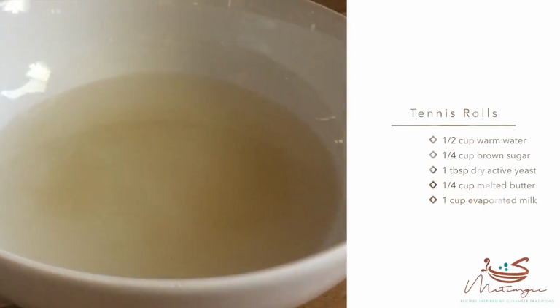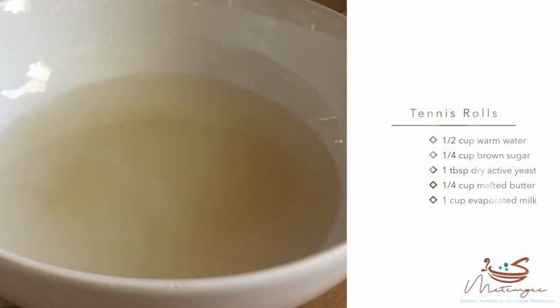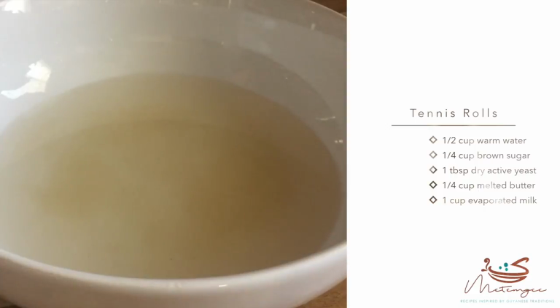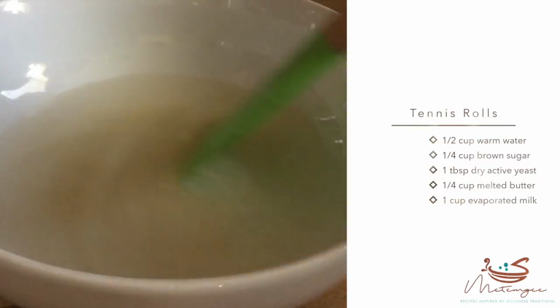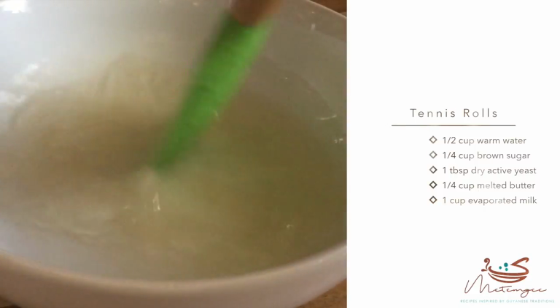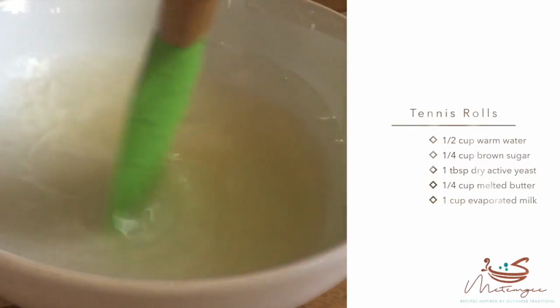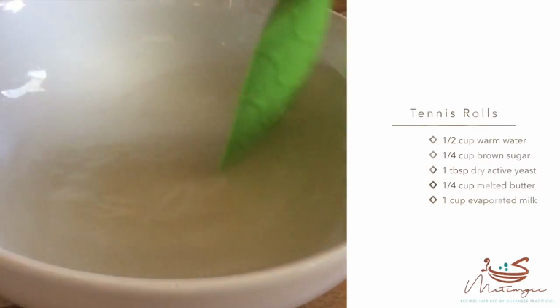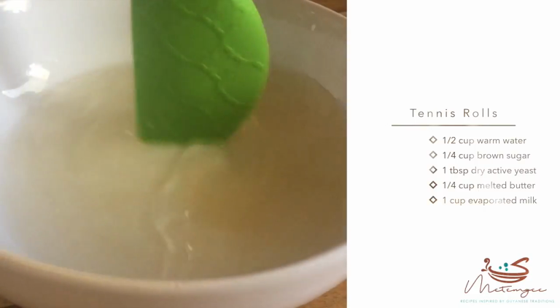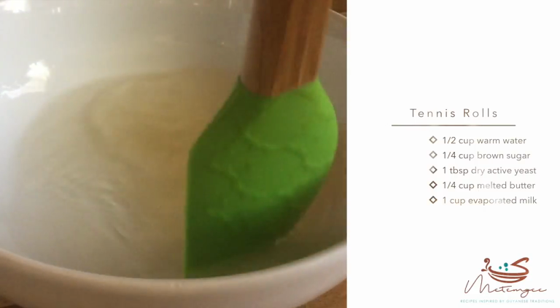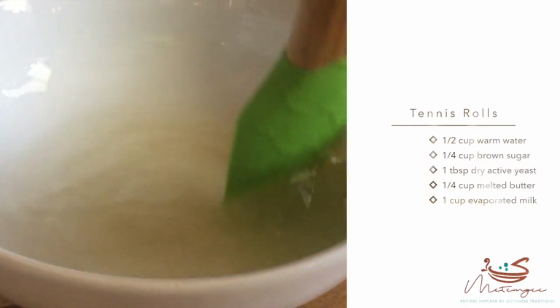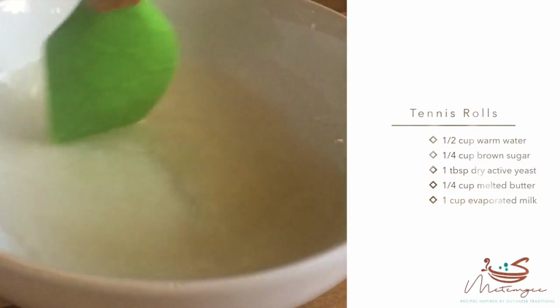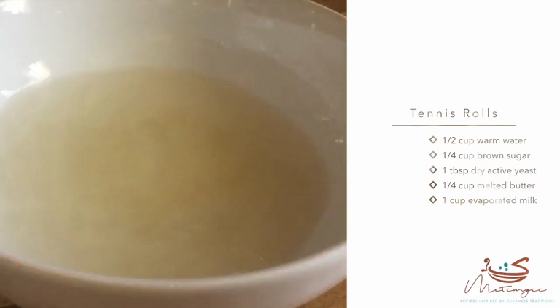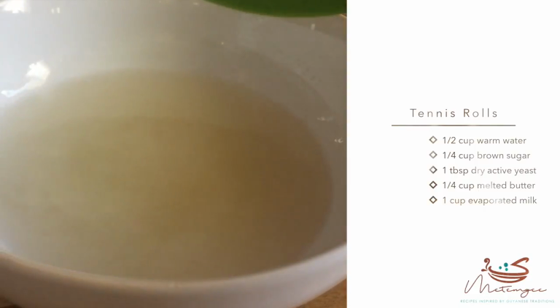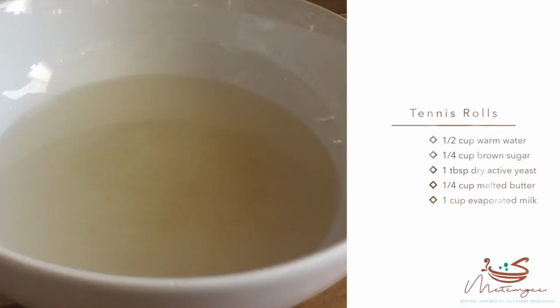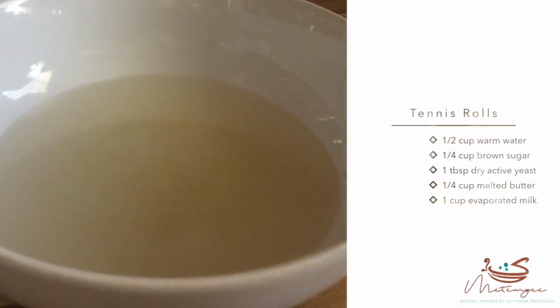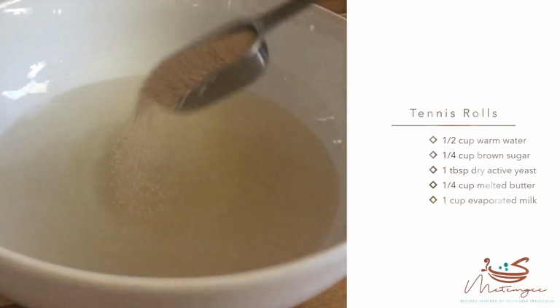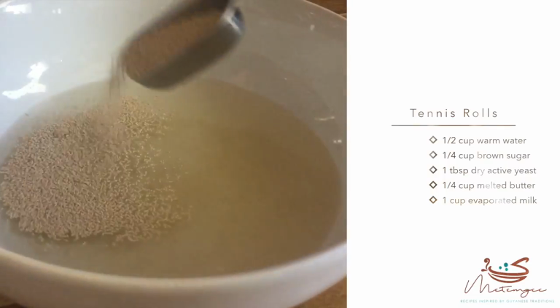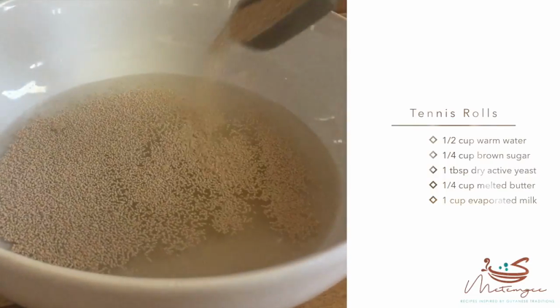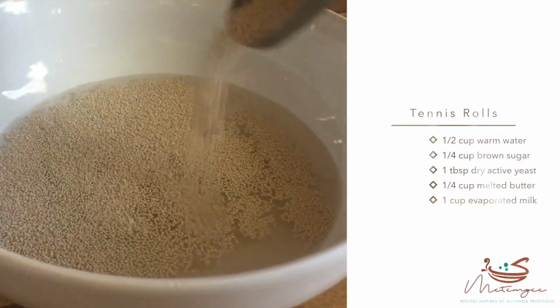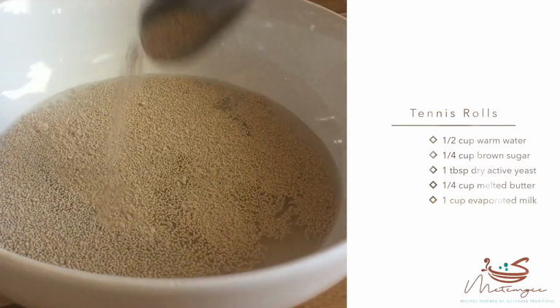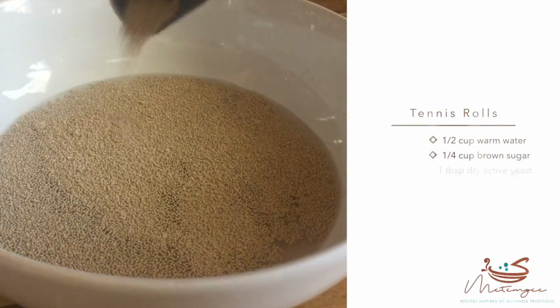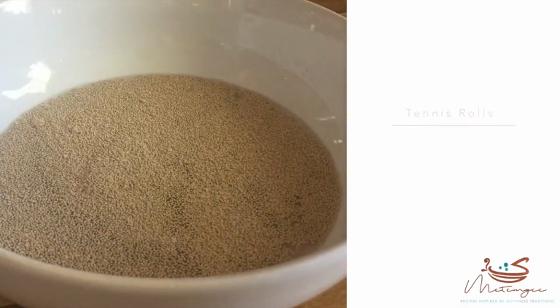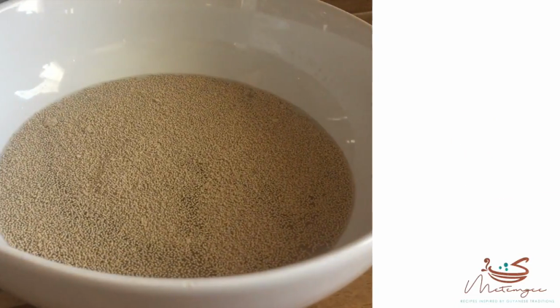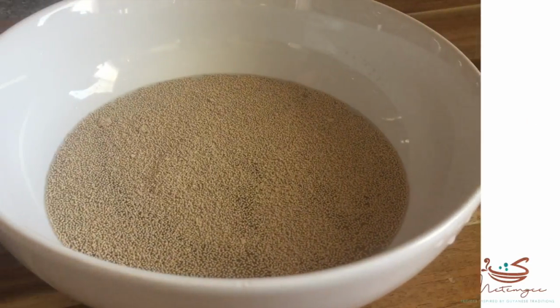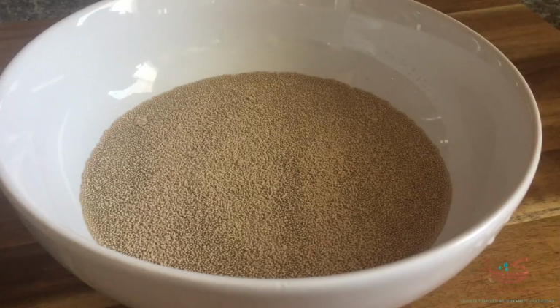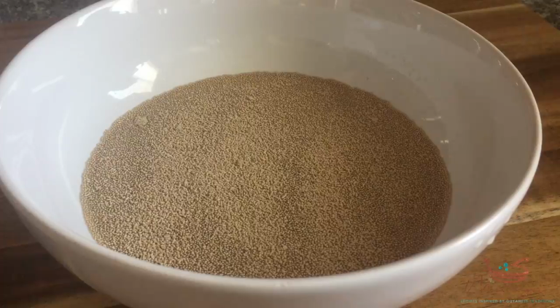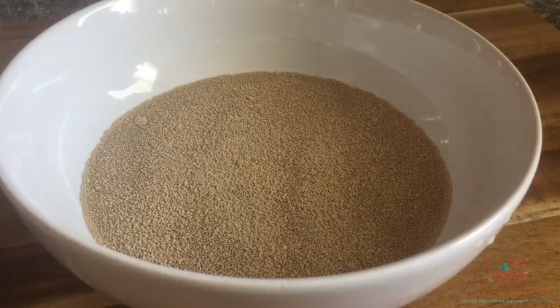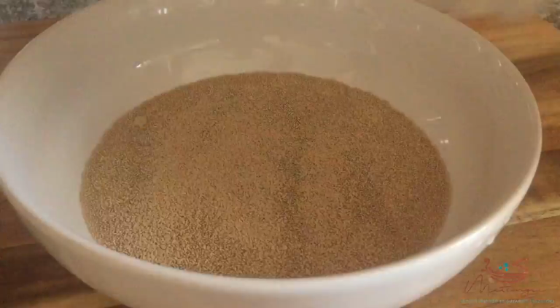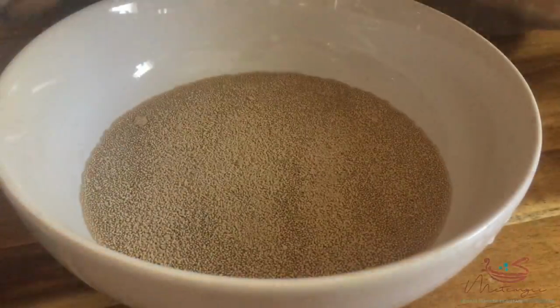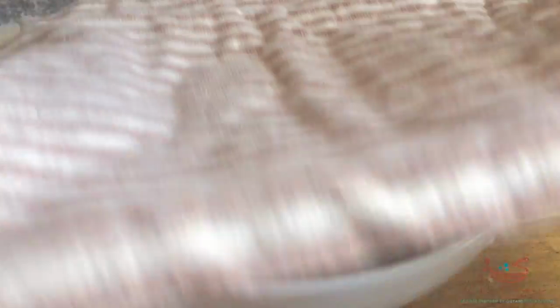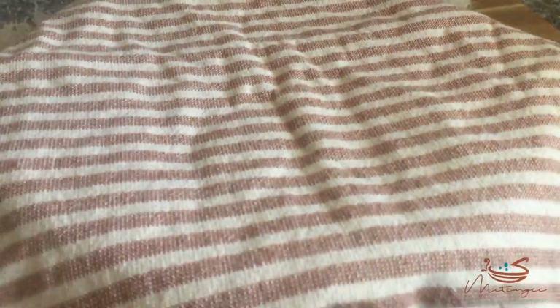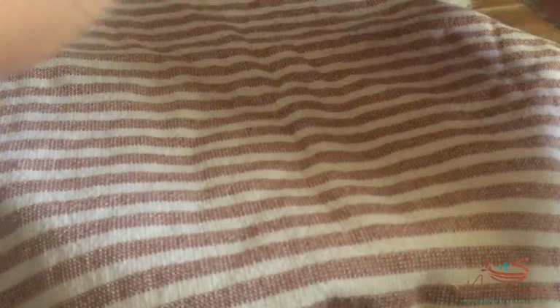Once we've got that done, we're going to go ahead and sprinkle one tablespoon of dry active yeast on top of that sugar water solution, cover it, put it in a warm place, and let it sit for about 10 minutes until the yeast ferments.